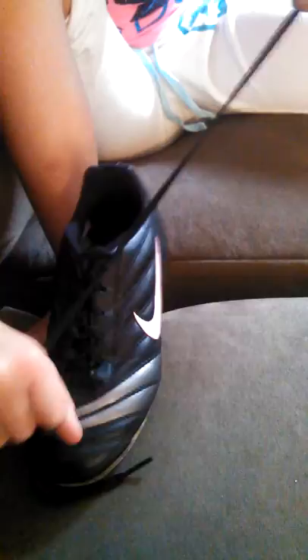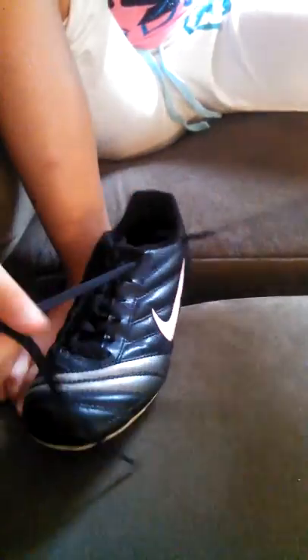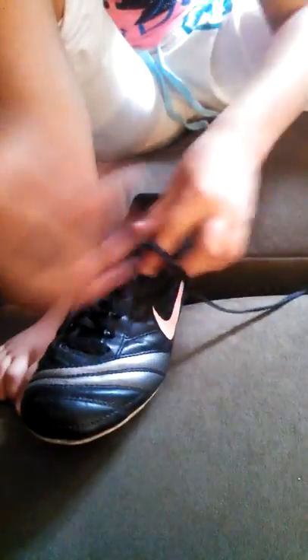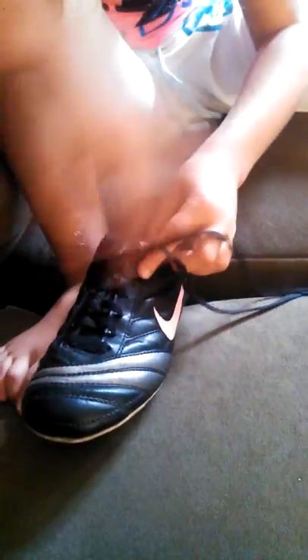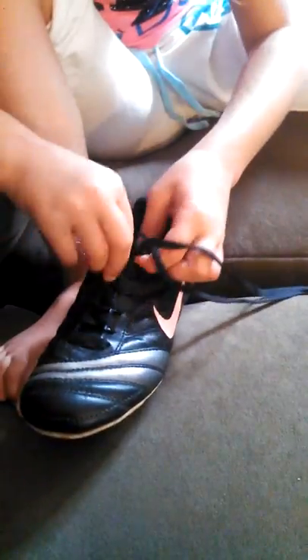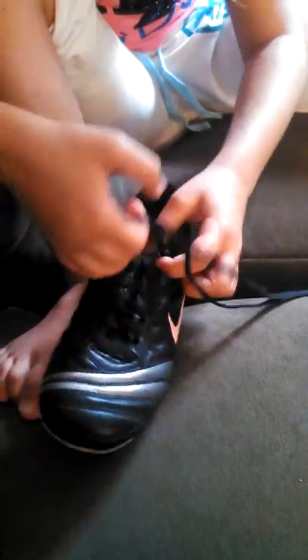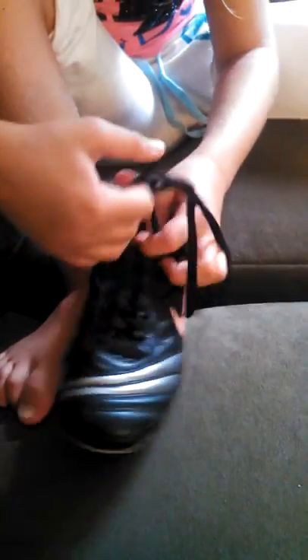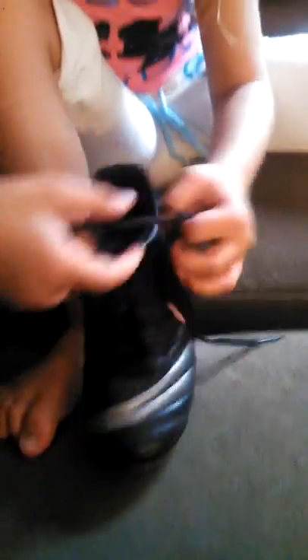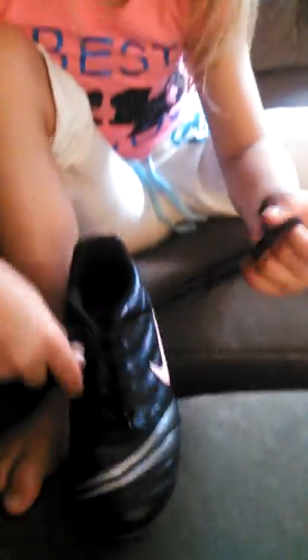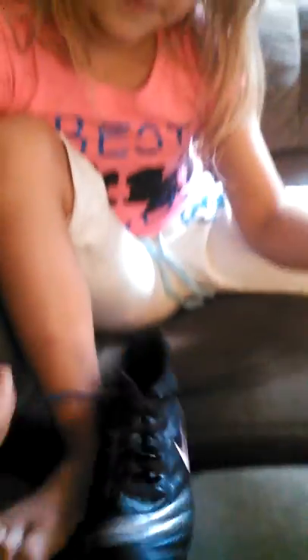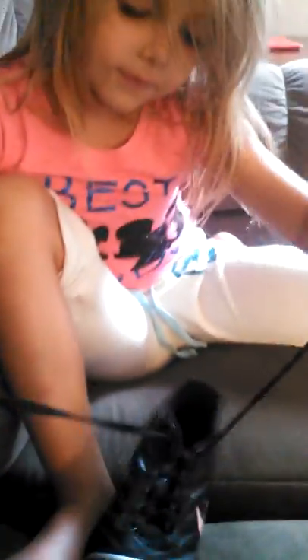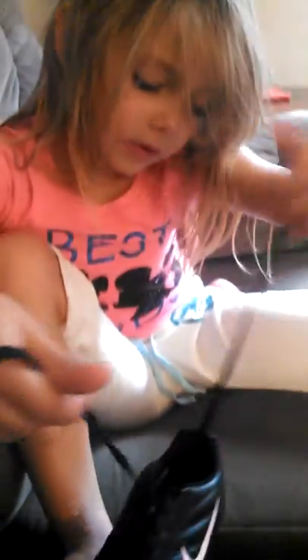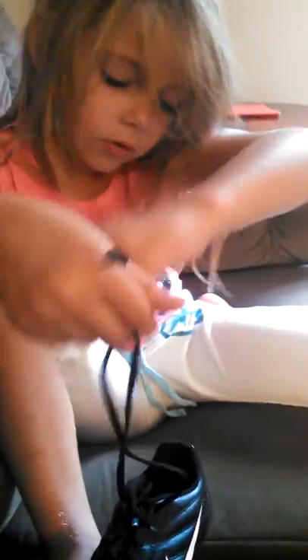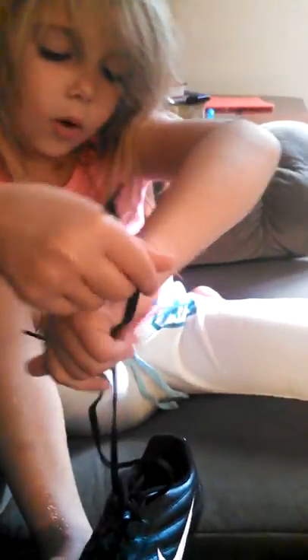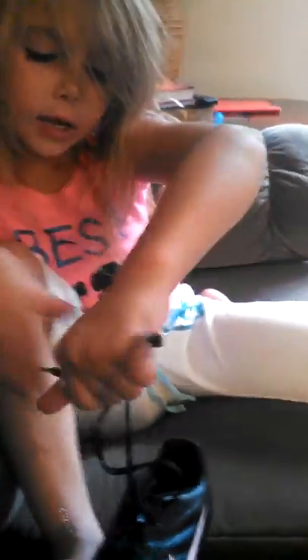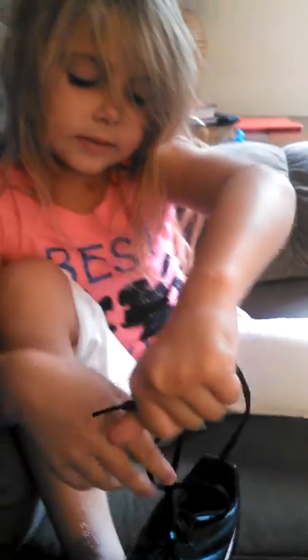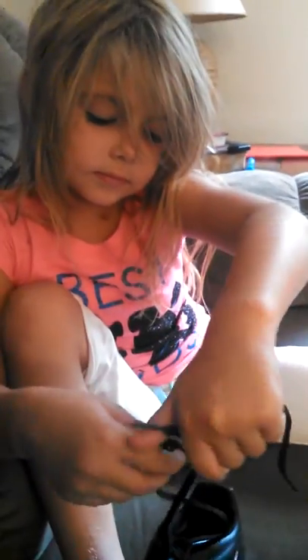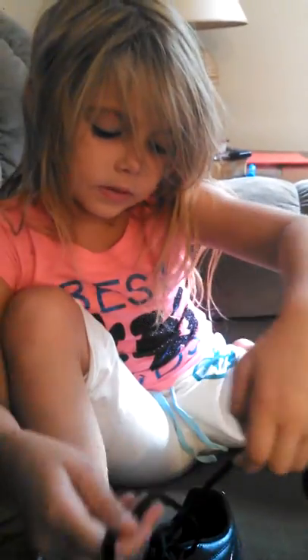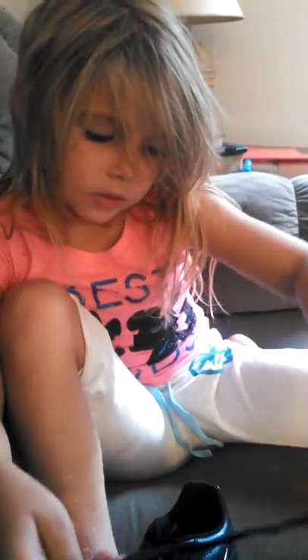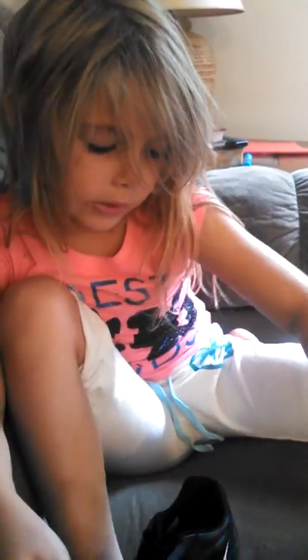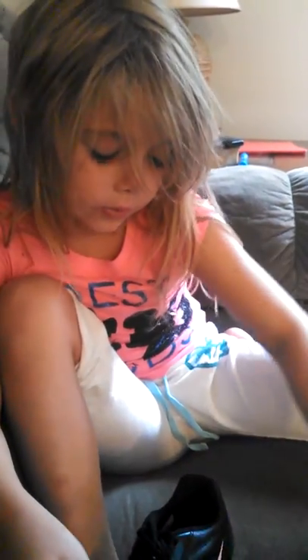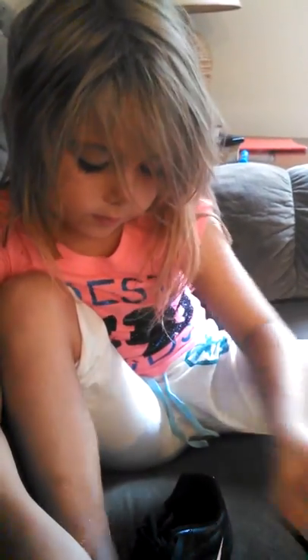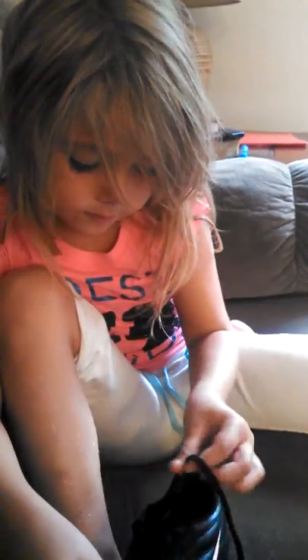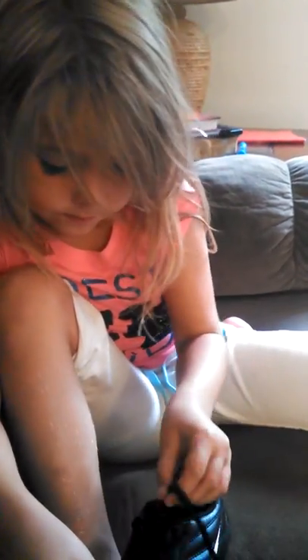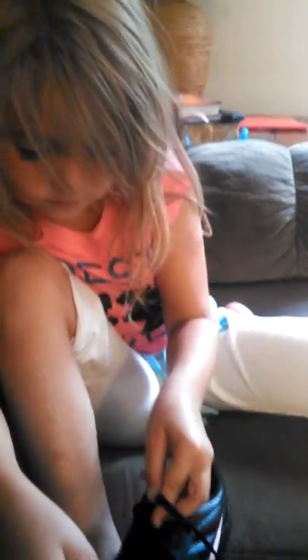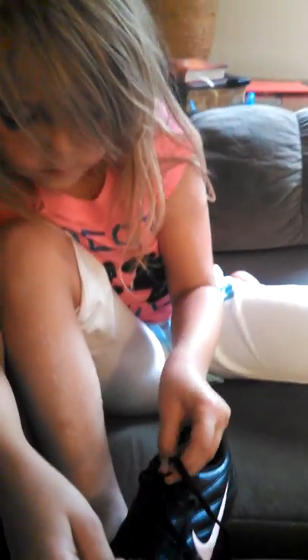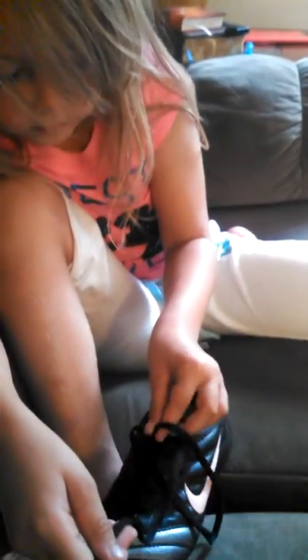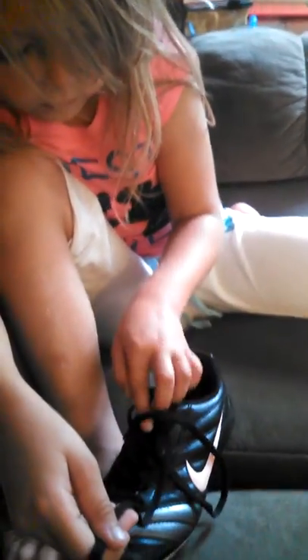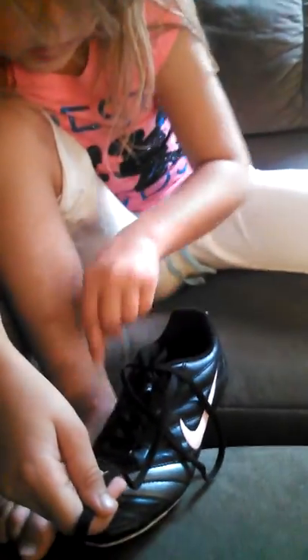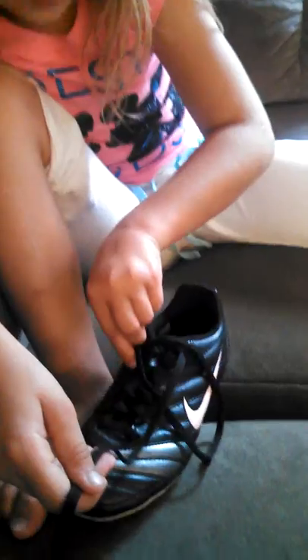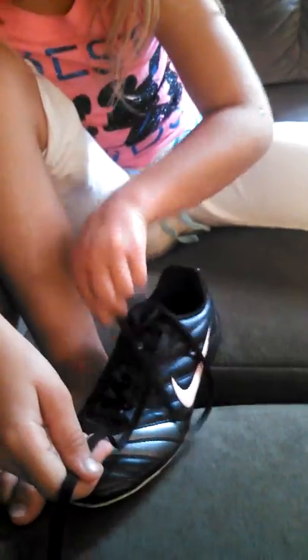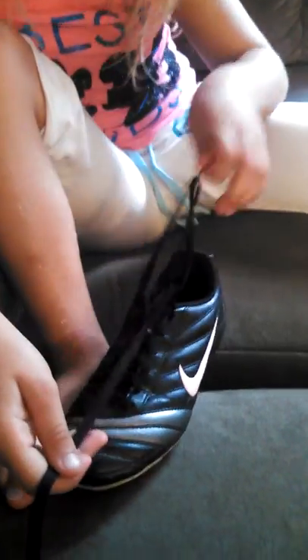Now let's do it one more time. Cross, through, and pull tight.